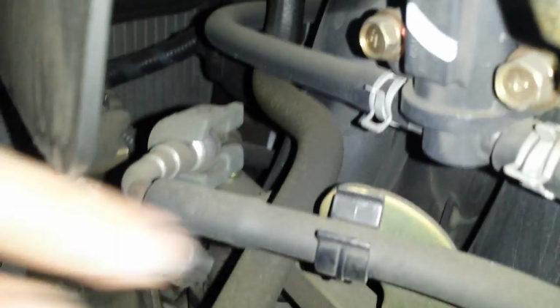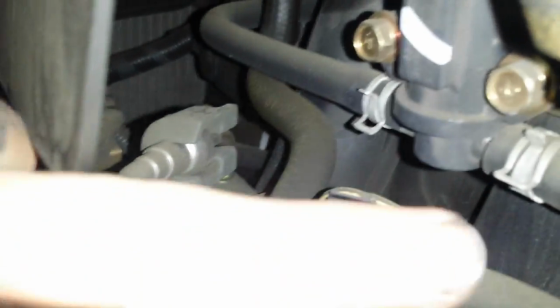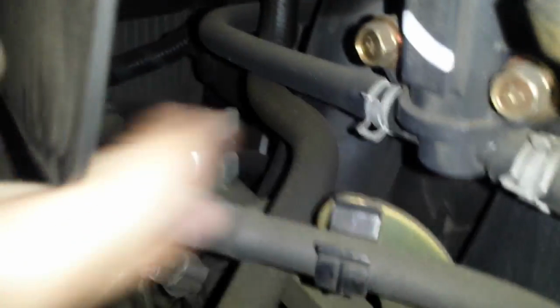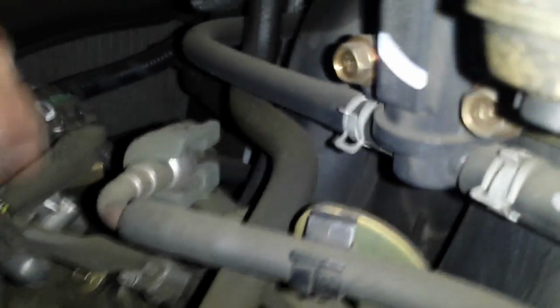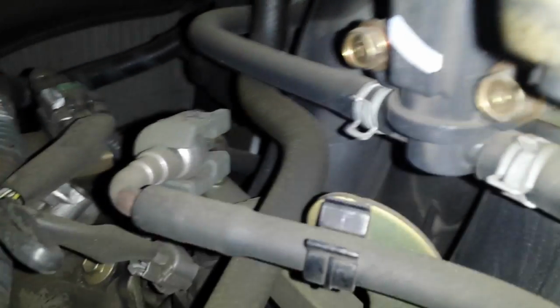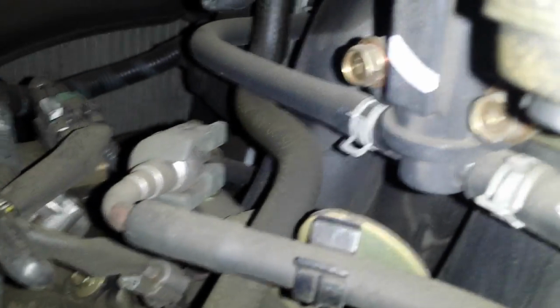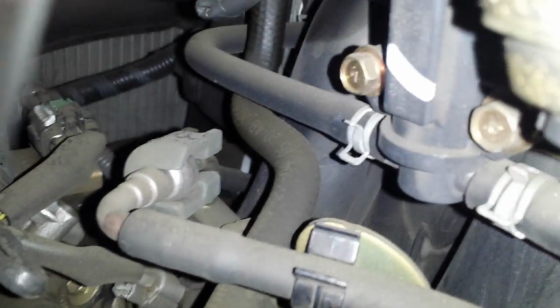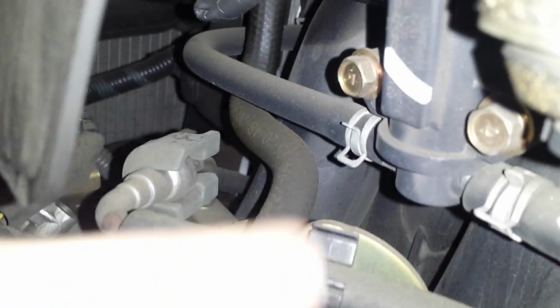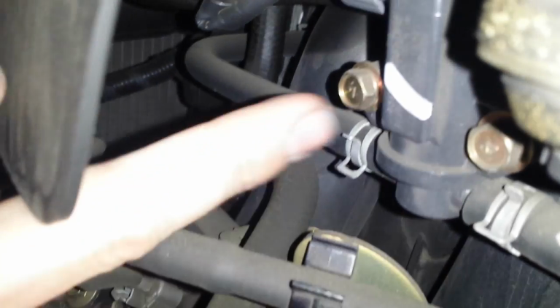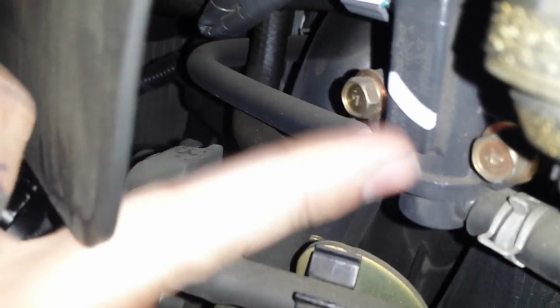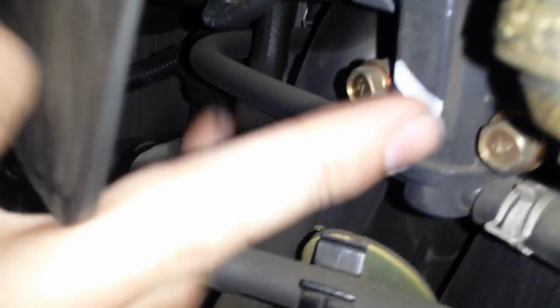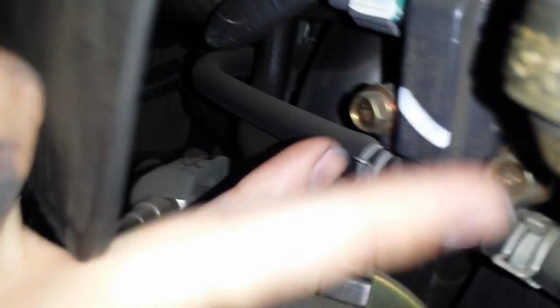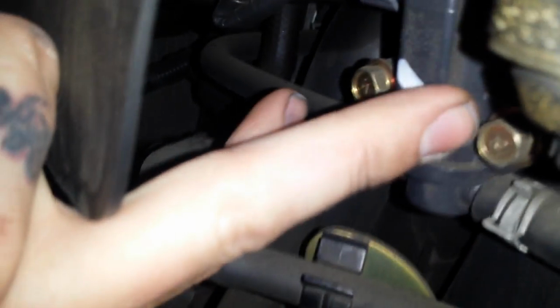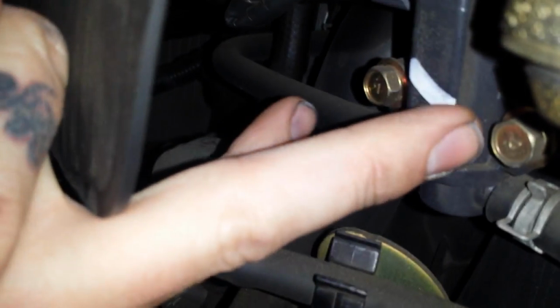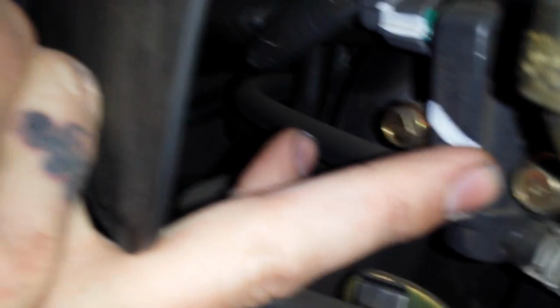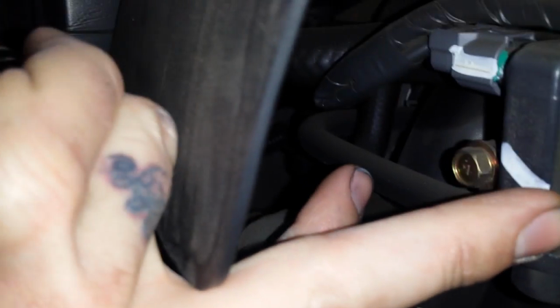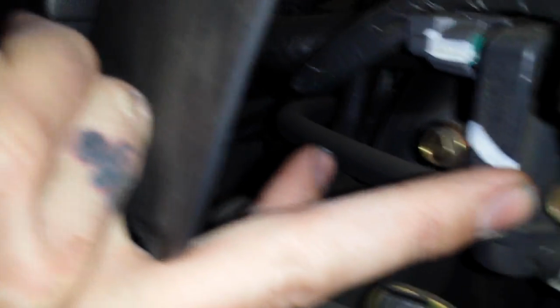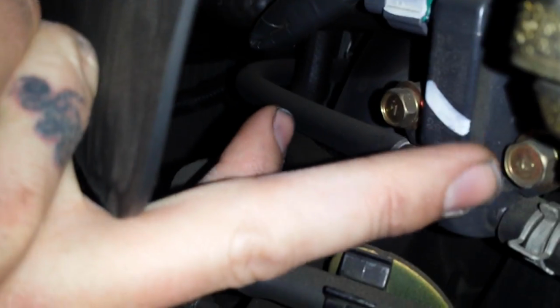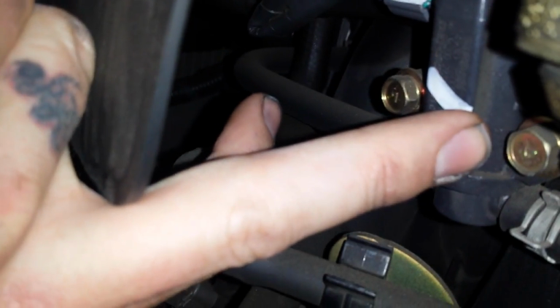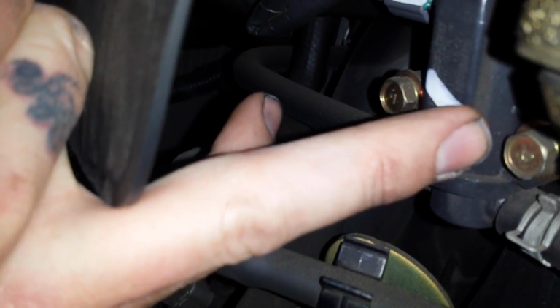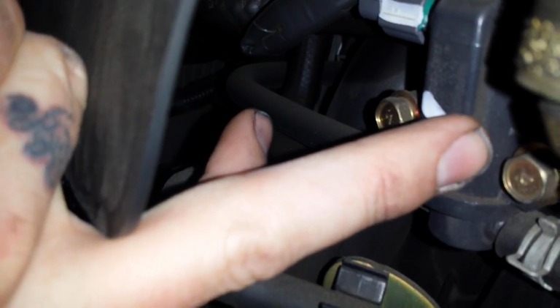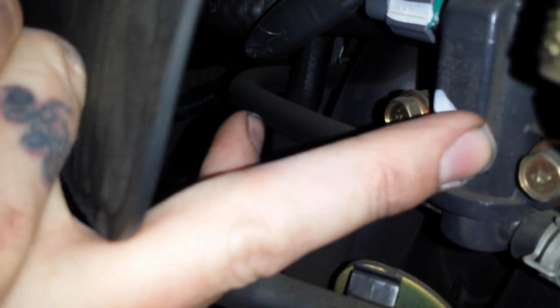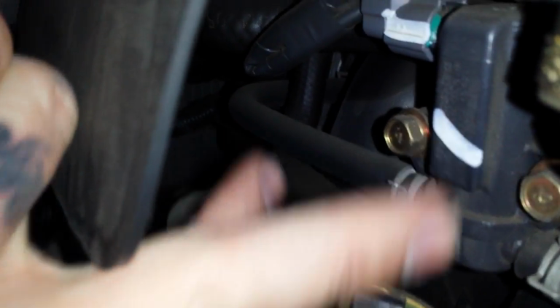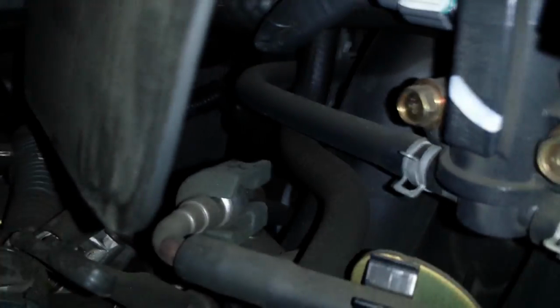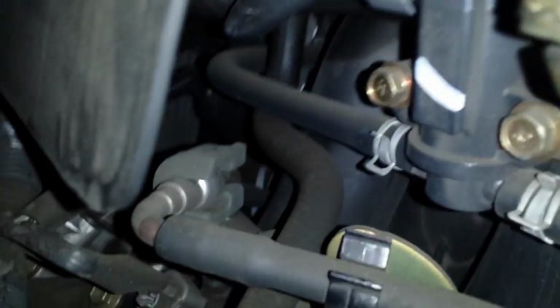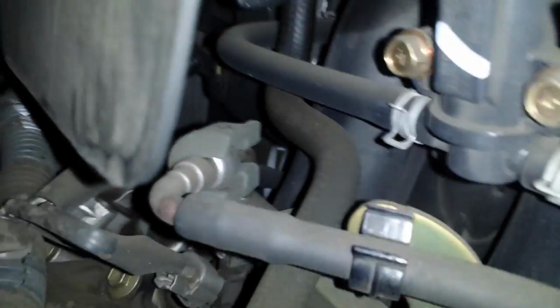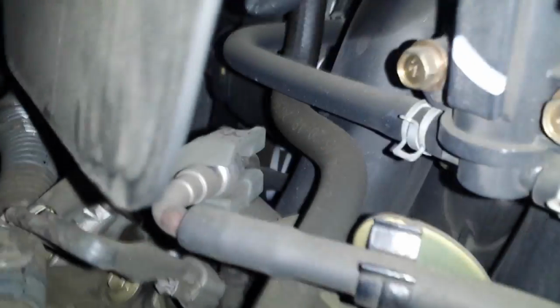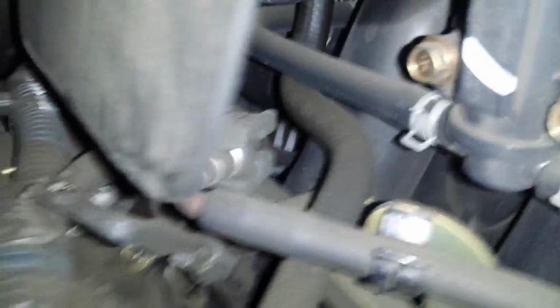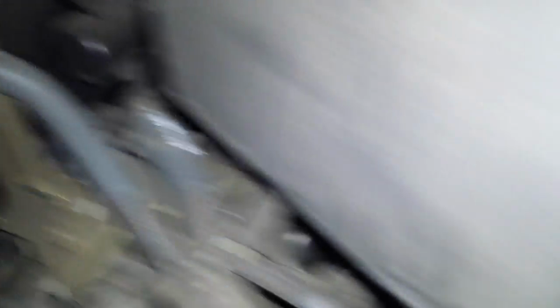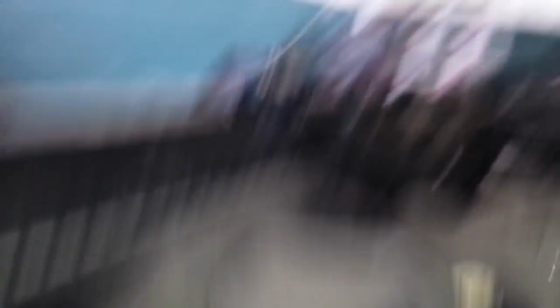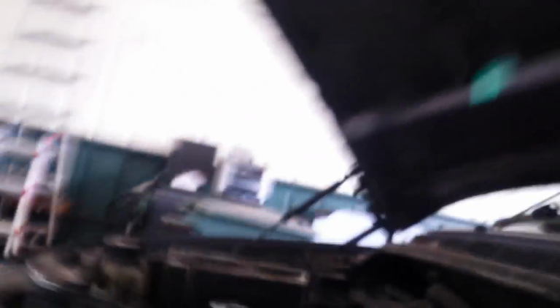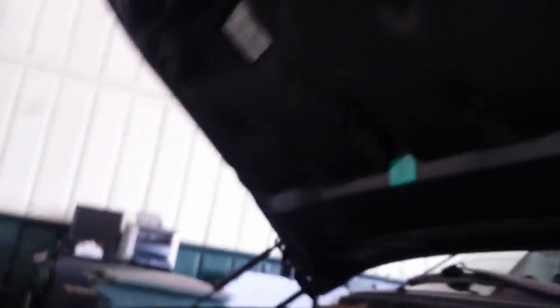The EVAP valve is this one right here. That is the canister purge valve.